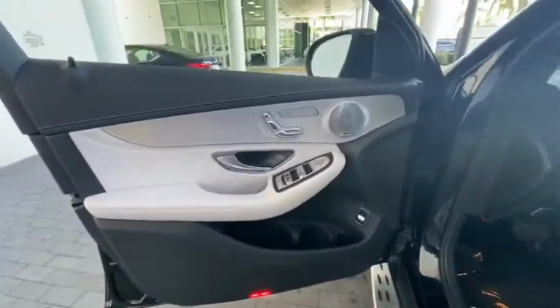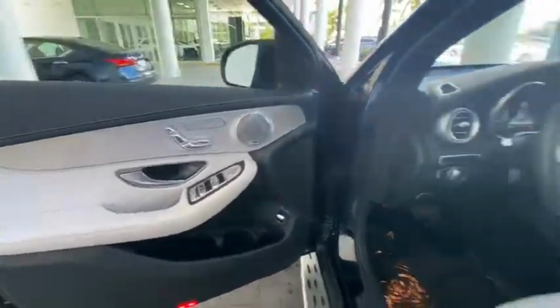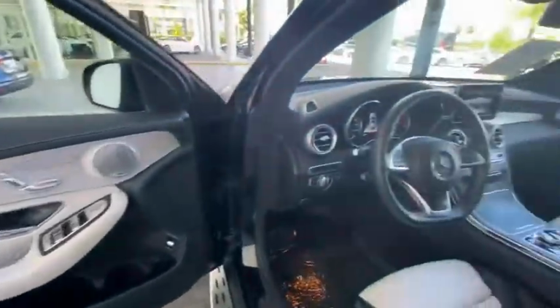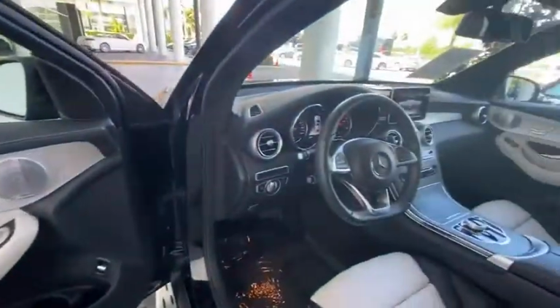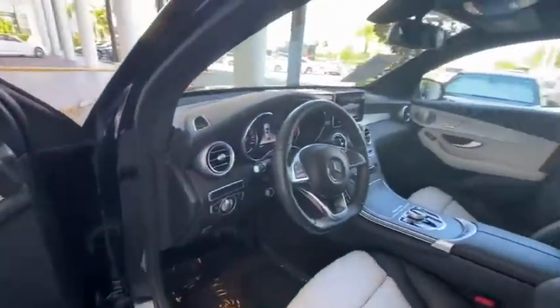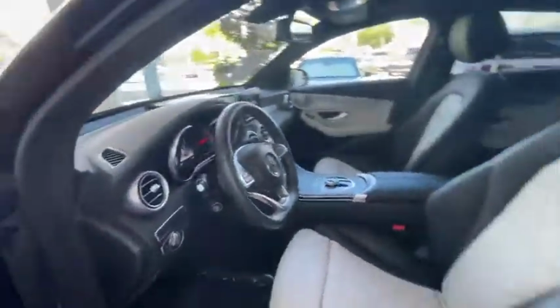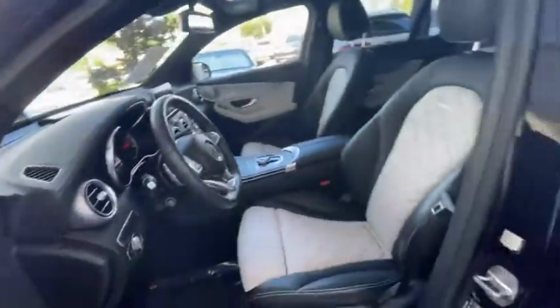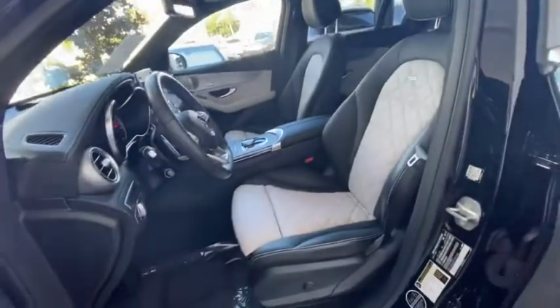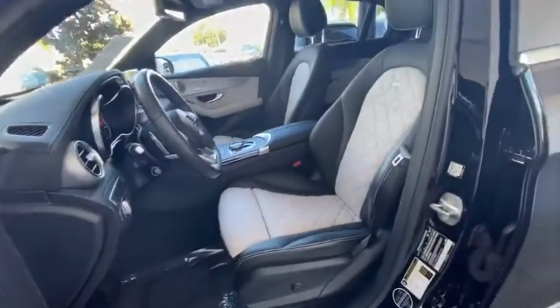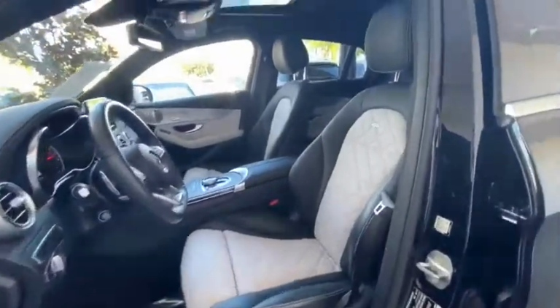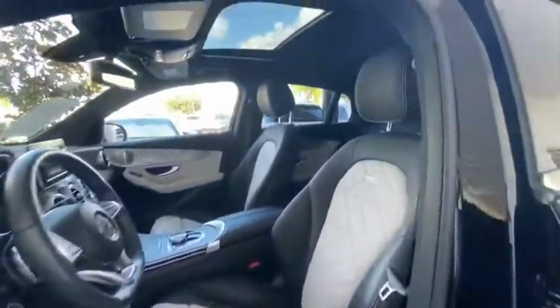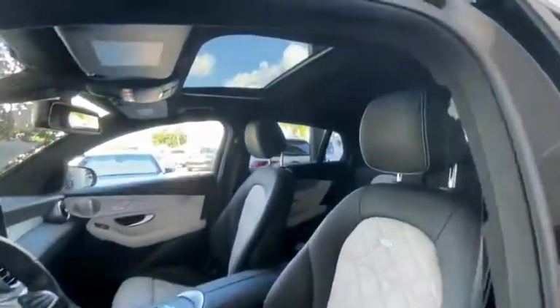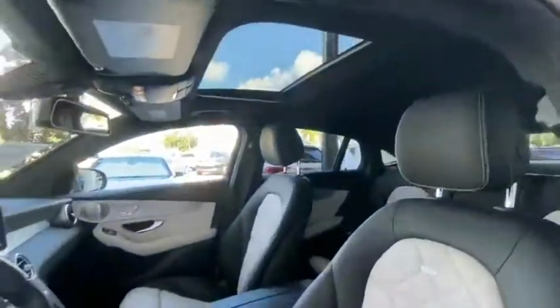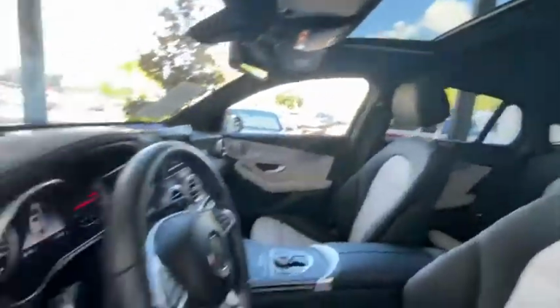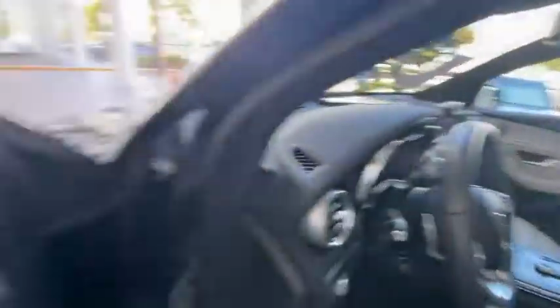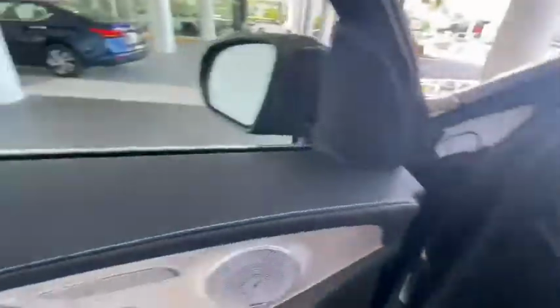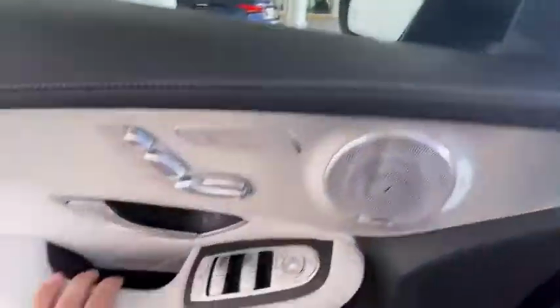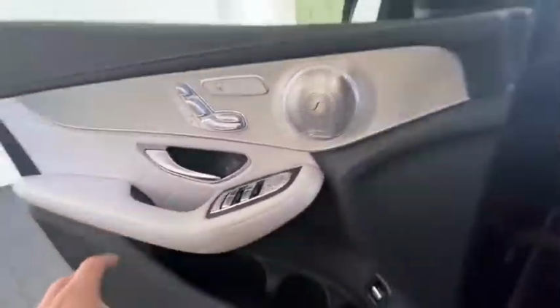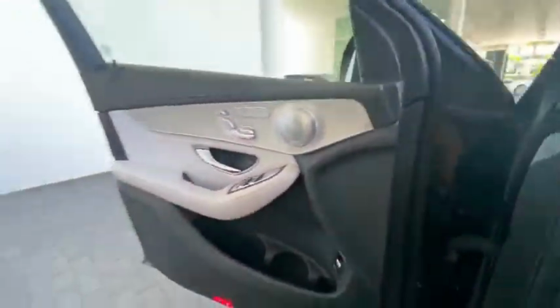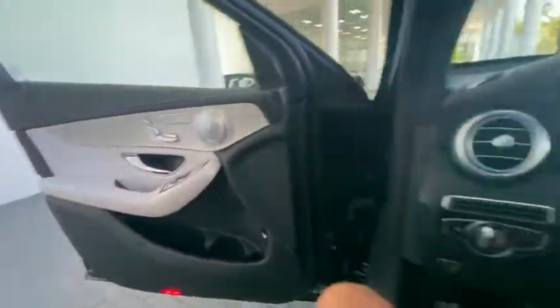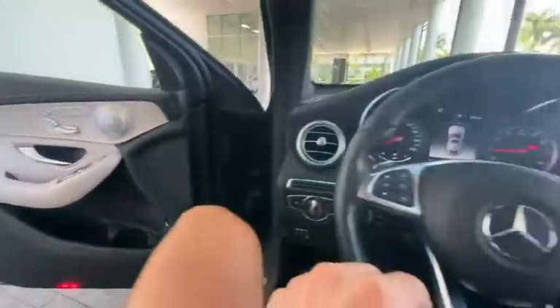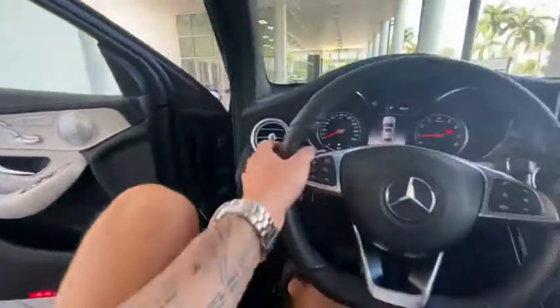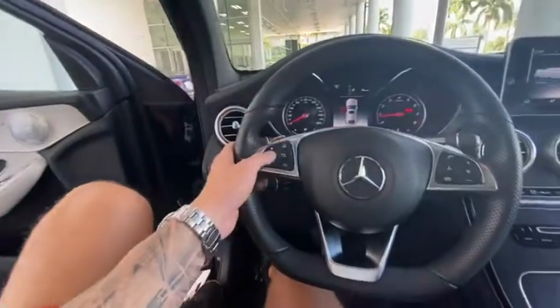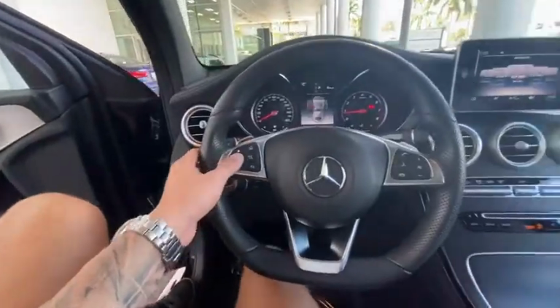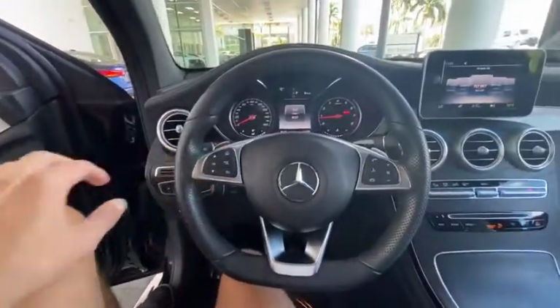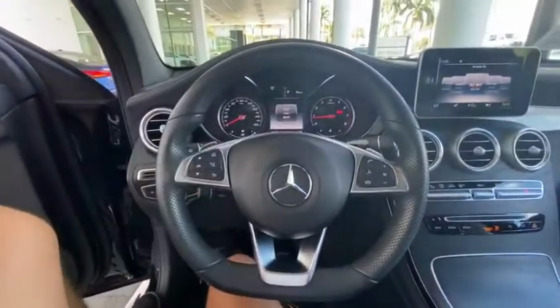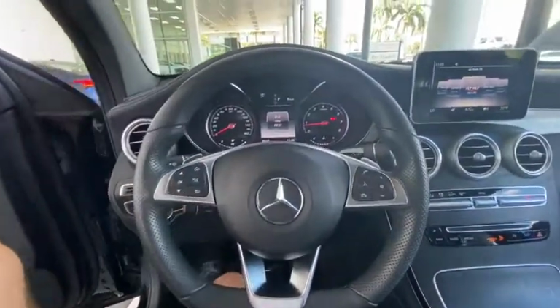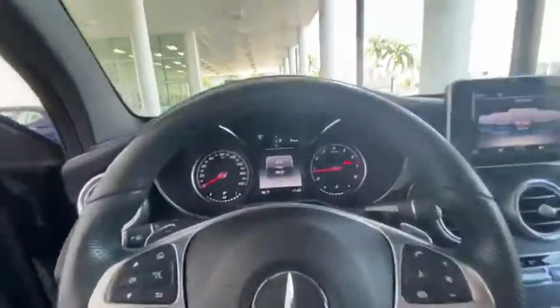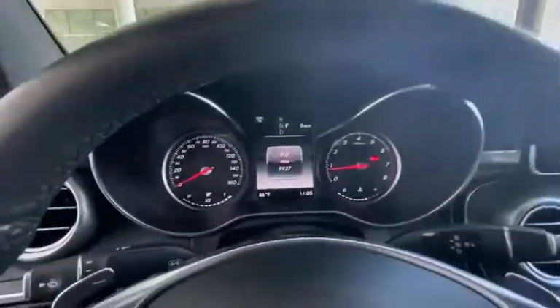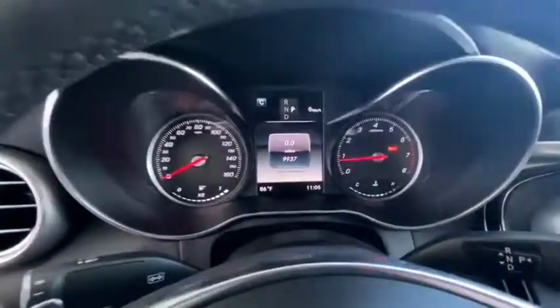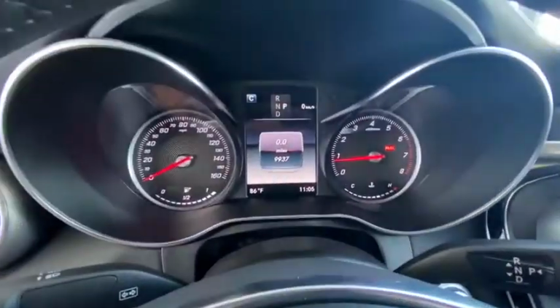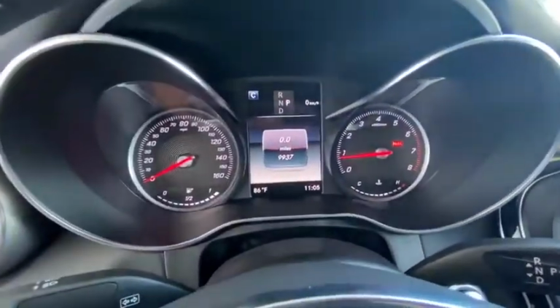Heated front seat, CD player, rear window defroster, power windows, security system, trip computer, brake assist, Sirius satellite radio, overhead console, tachometer.